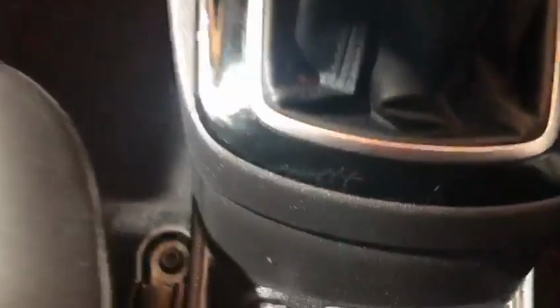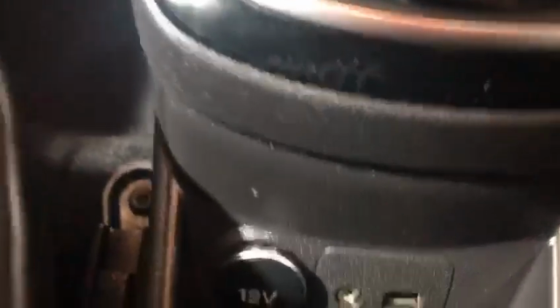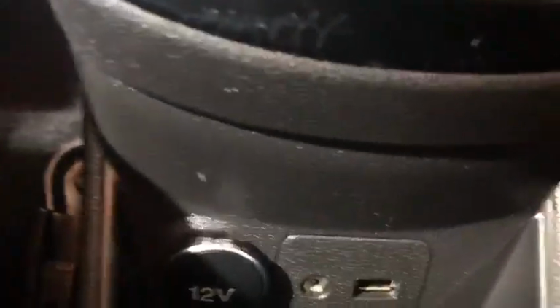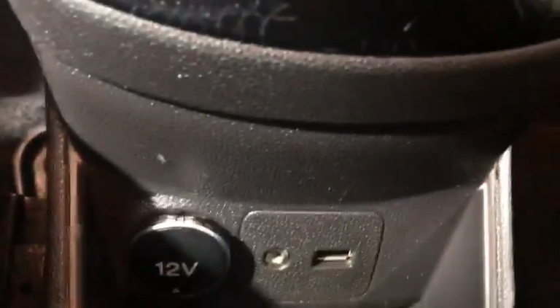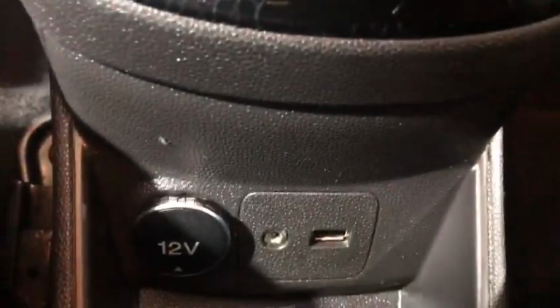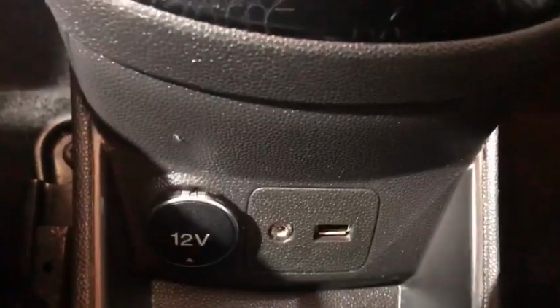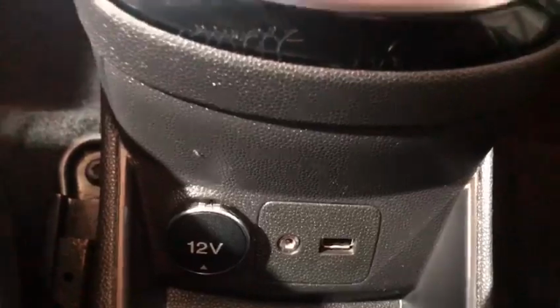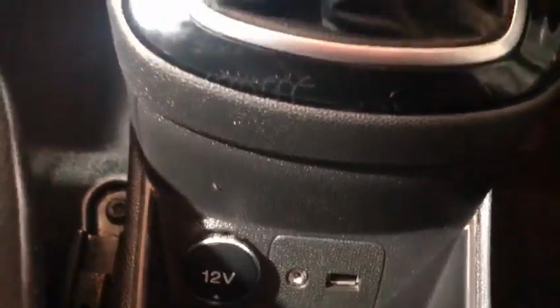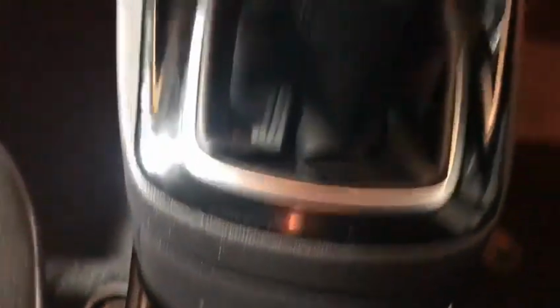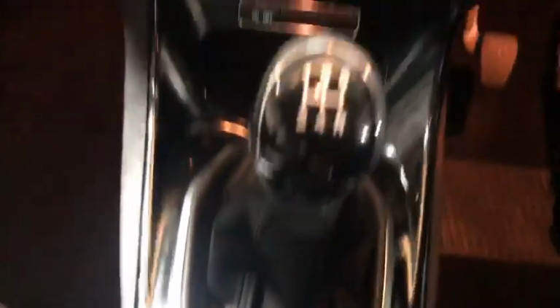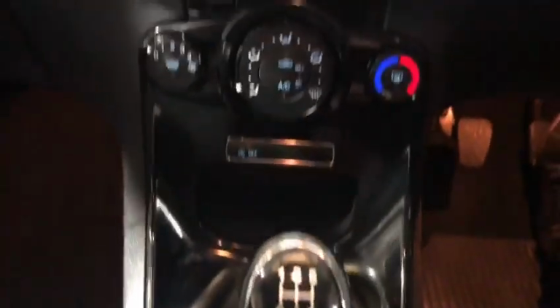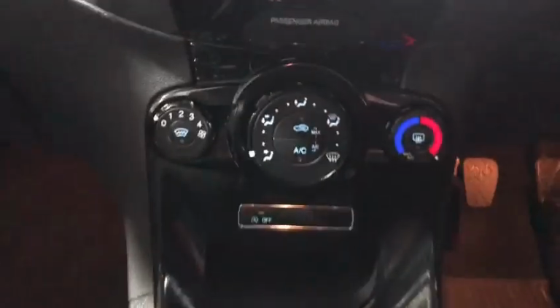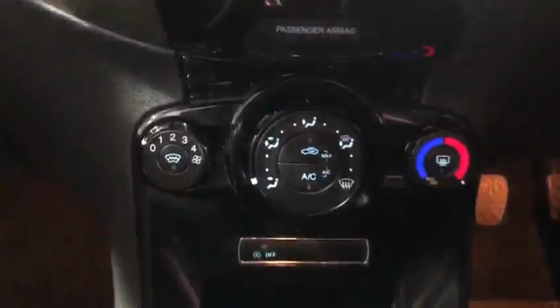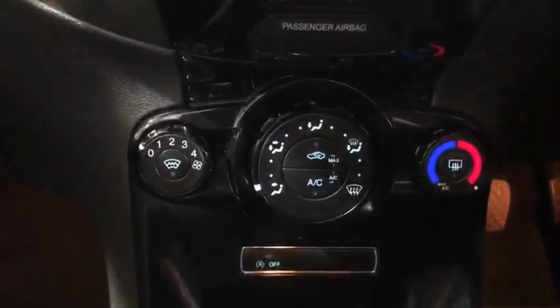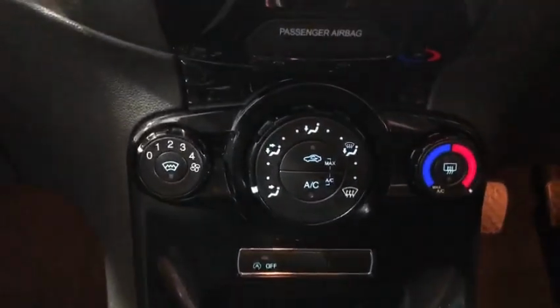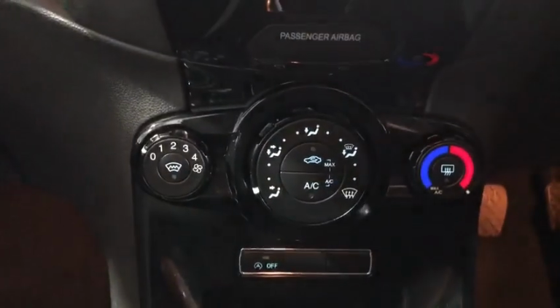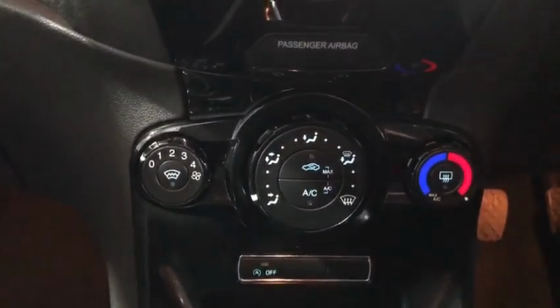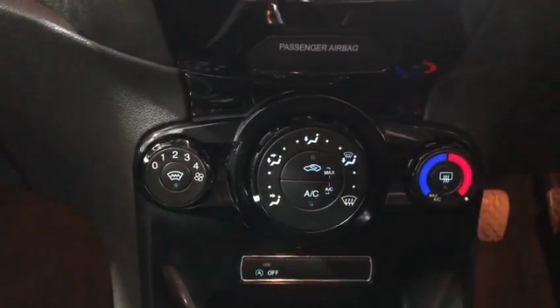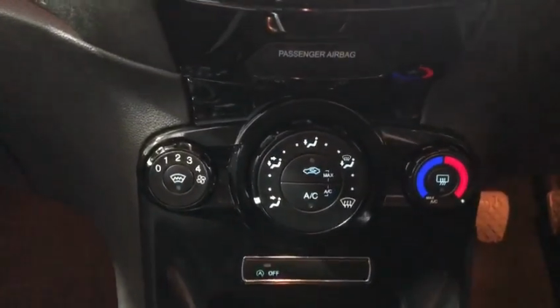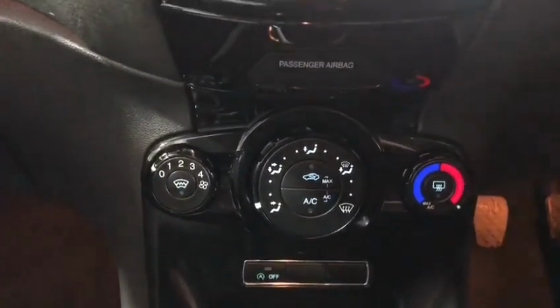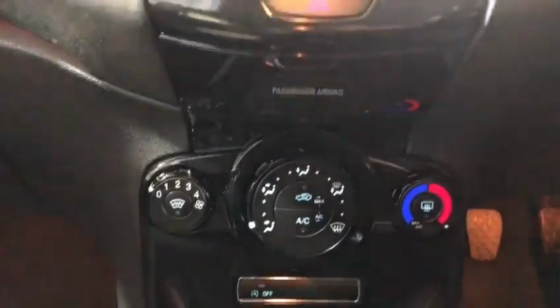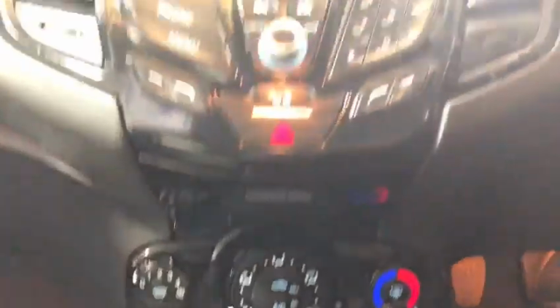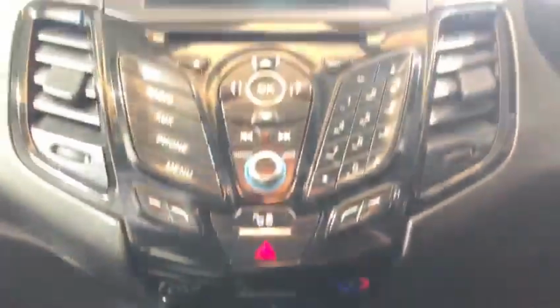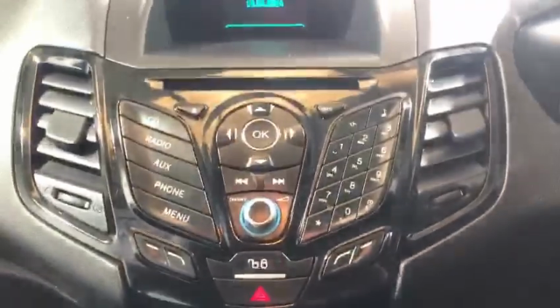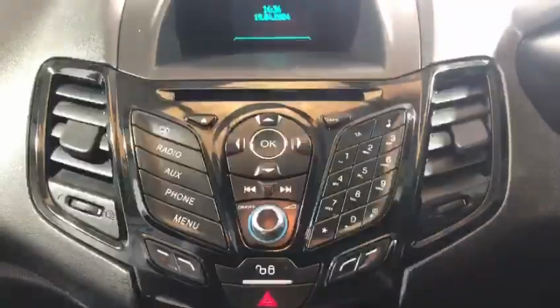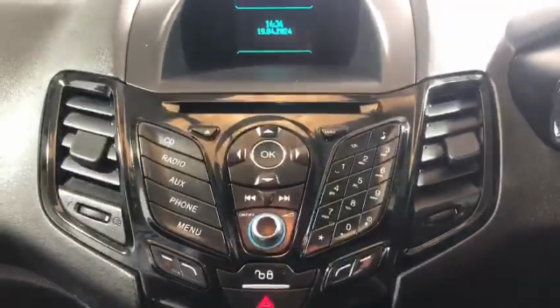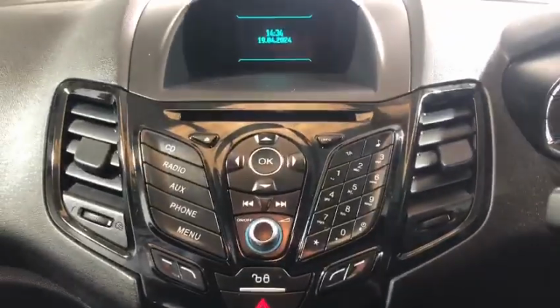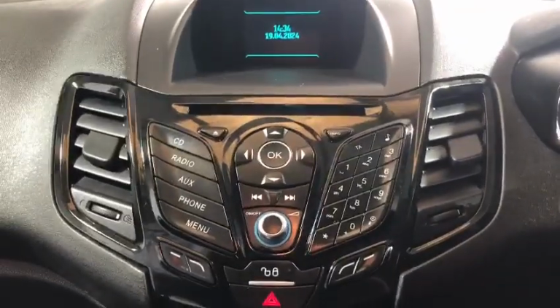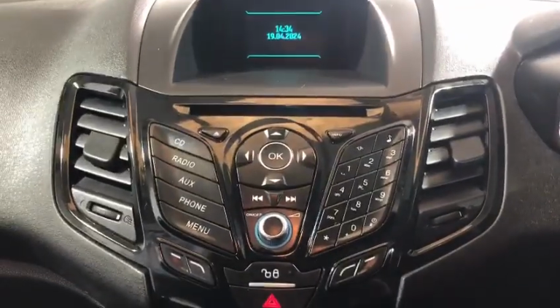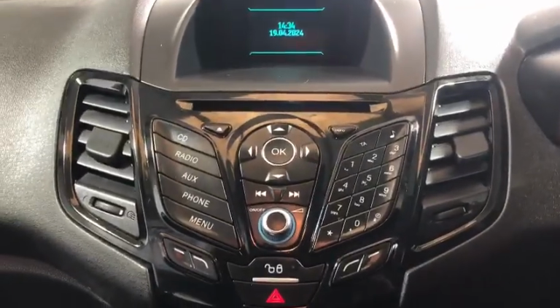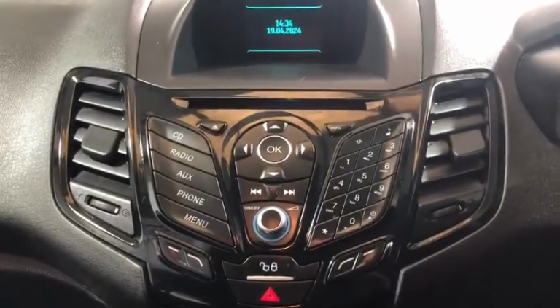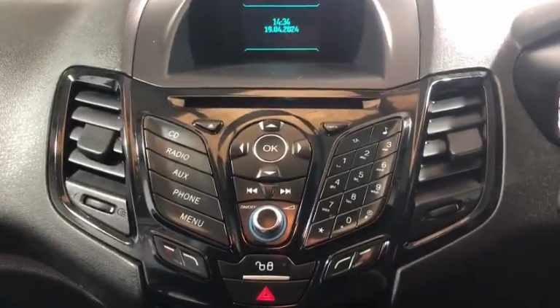We've got AUX and USB connectivity, a Quickclear heated front windscreen, air conditioning, and you can program your phone into it for hands-free driving.